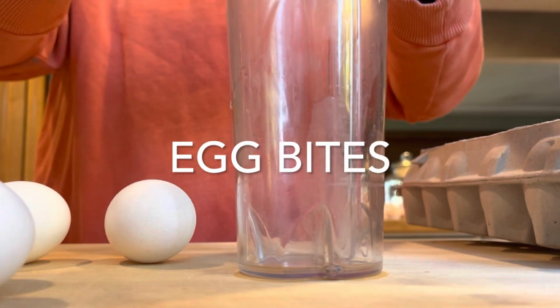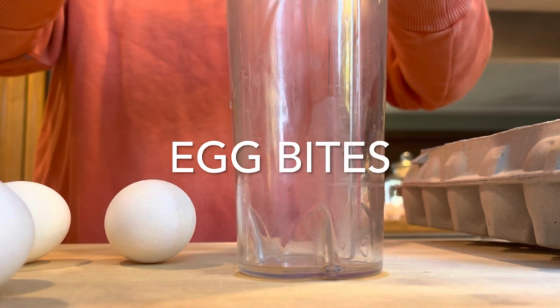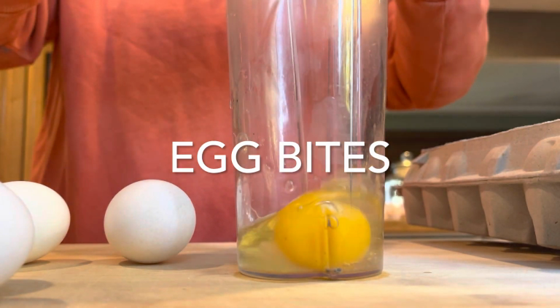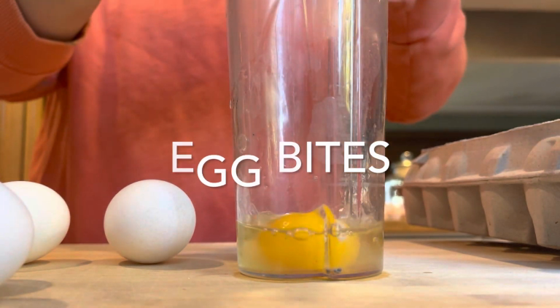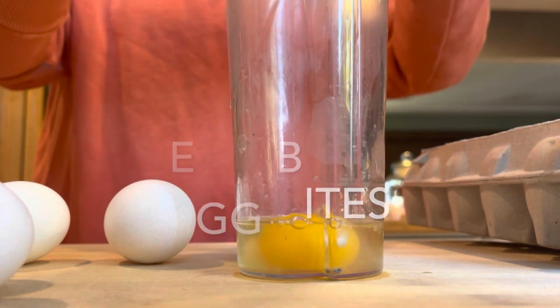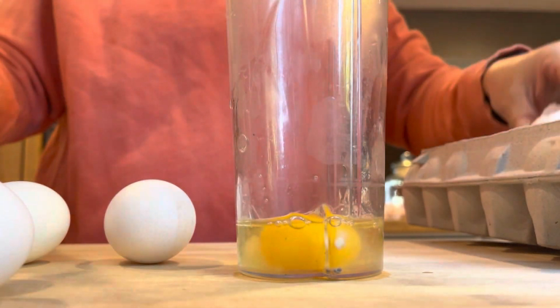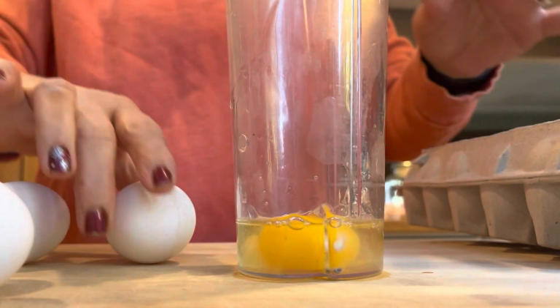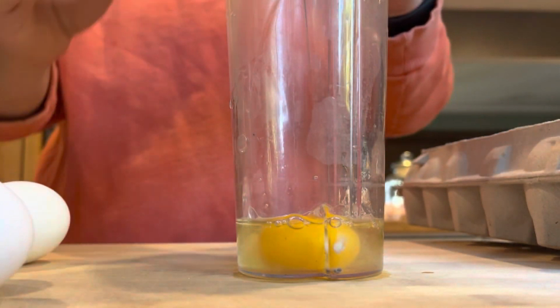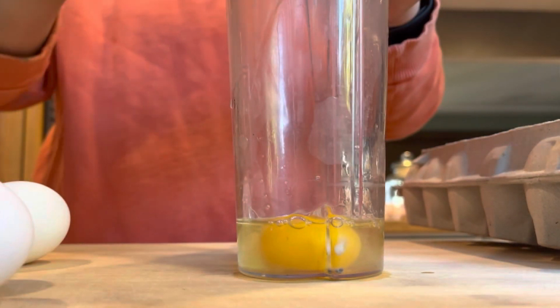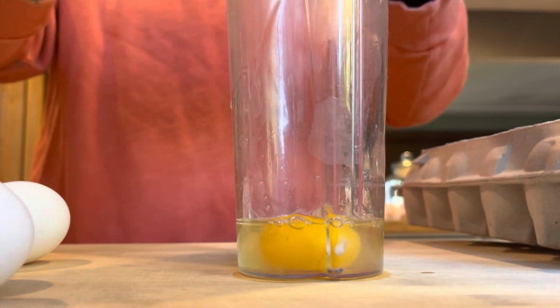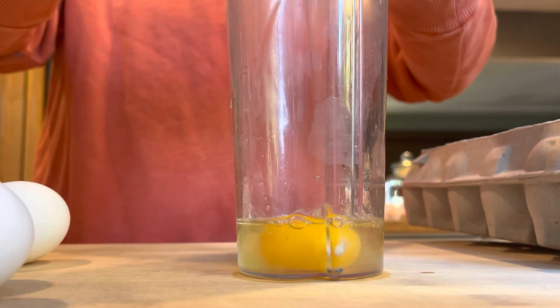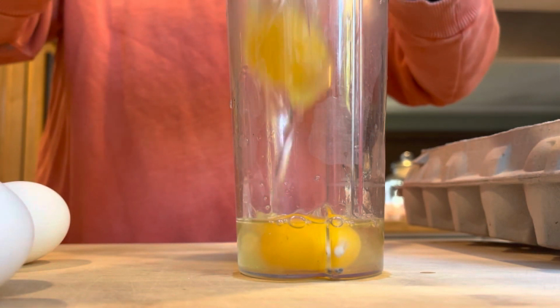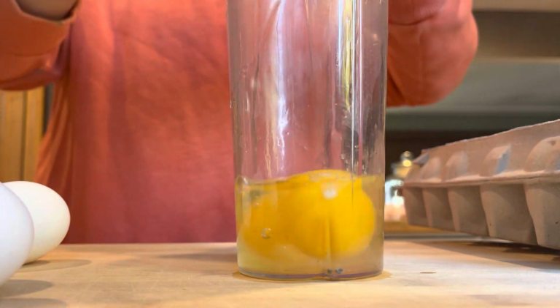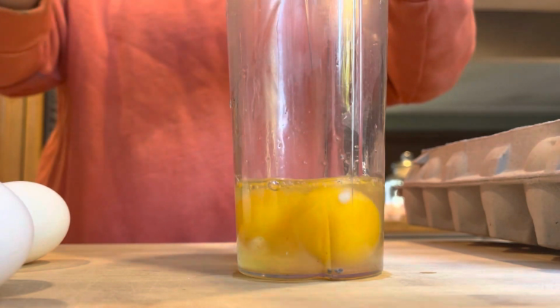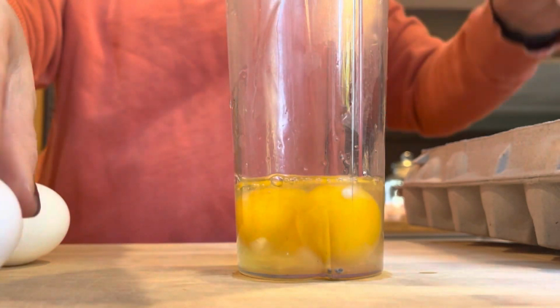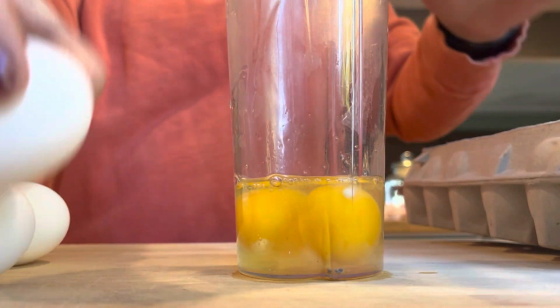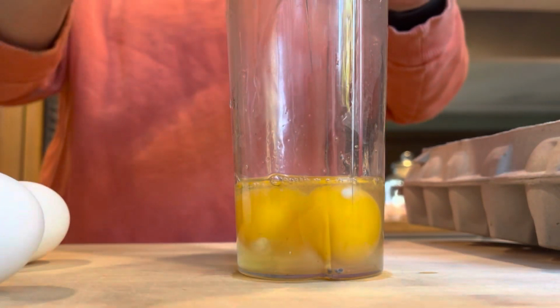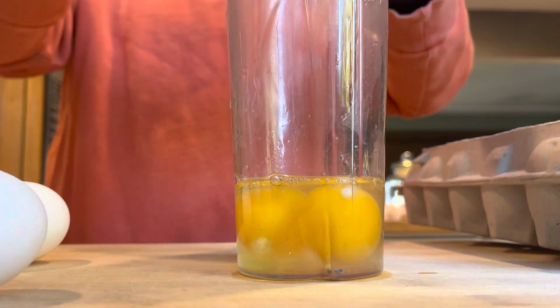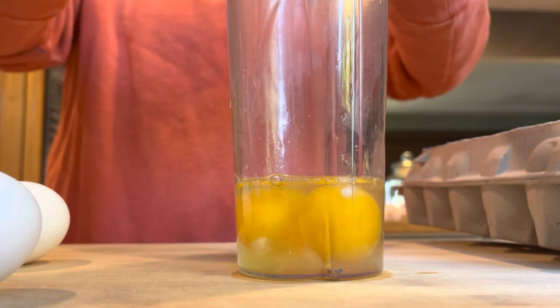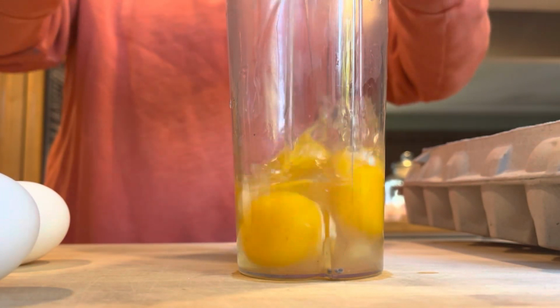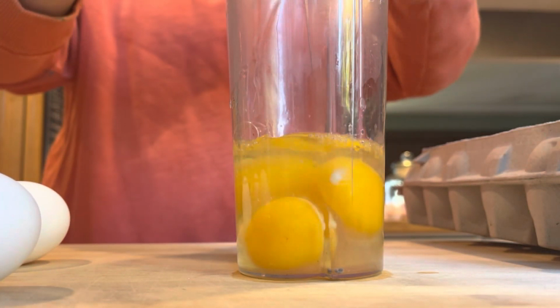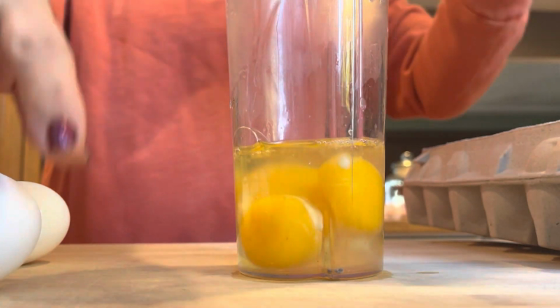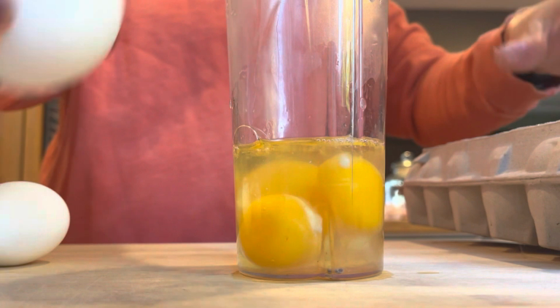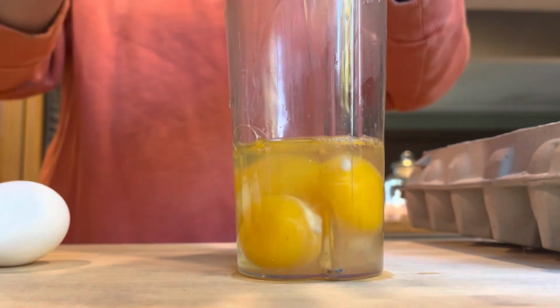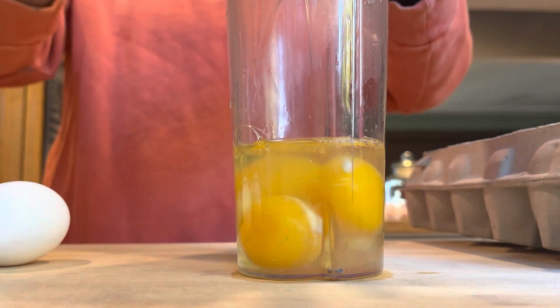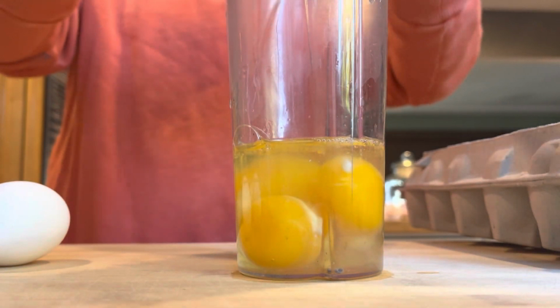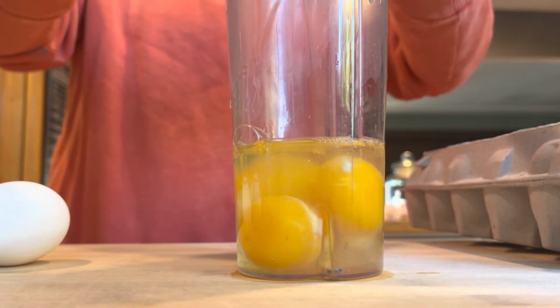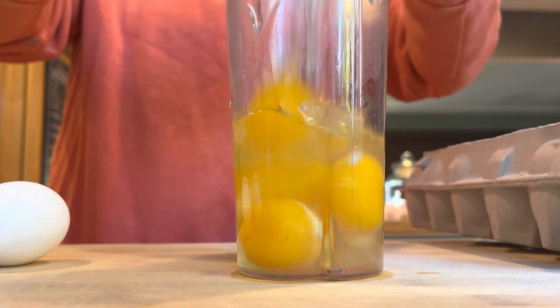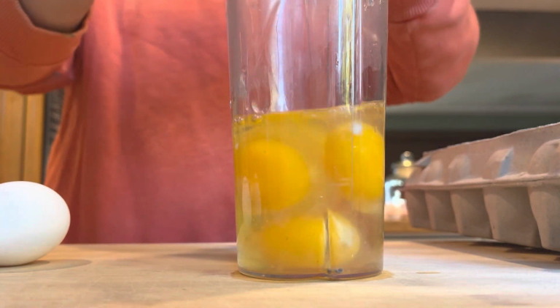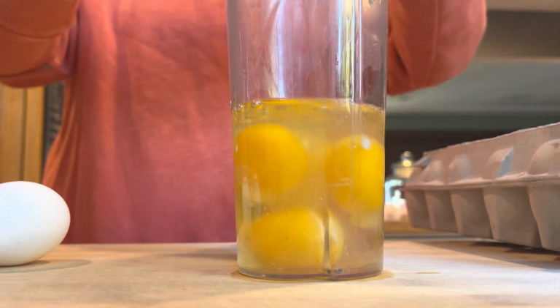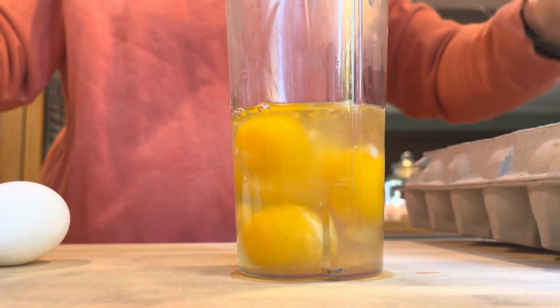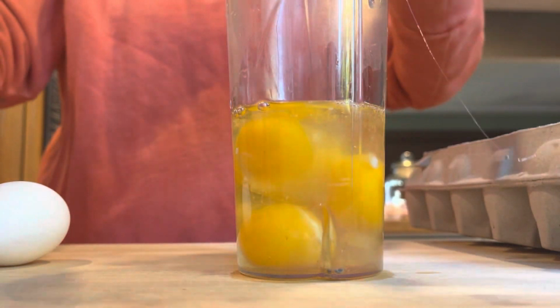I just wanted to show a little bit of food prep I did today, earlier today. I wanted to have something really easy for the kids to warm up before school in the morning.